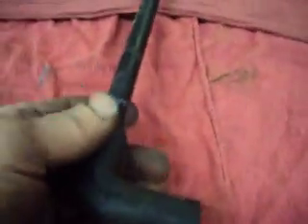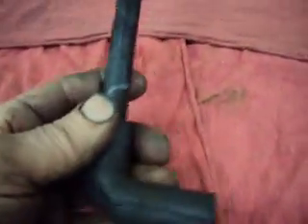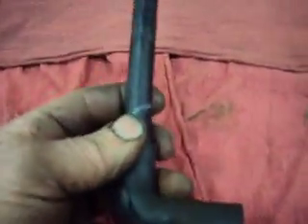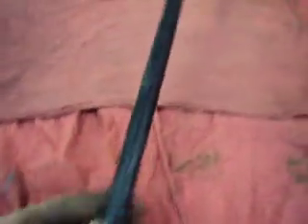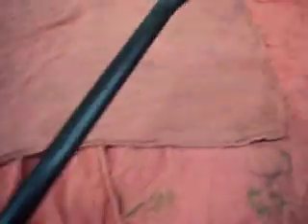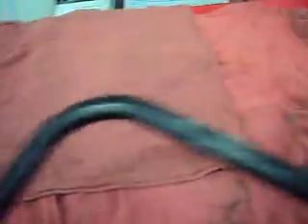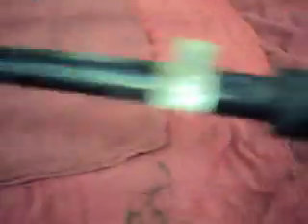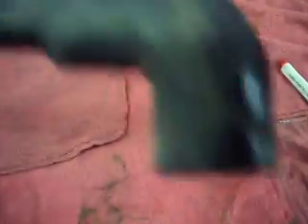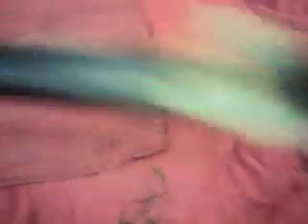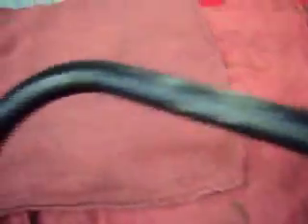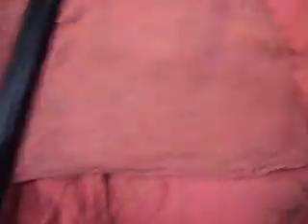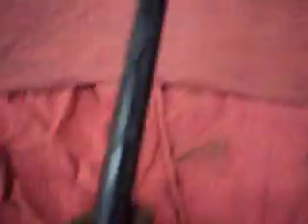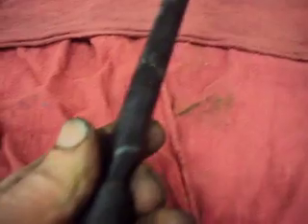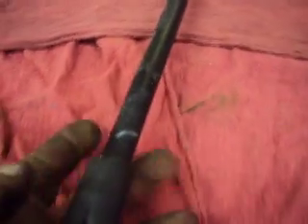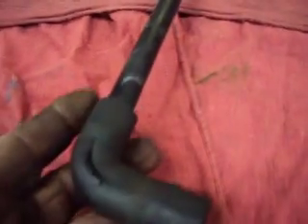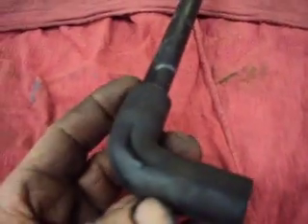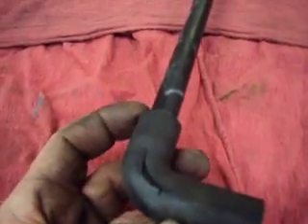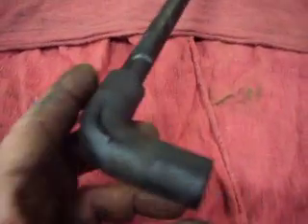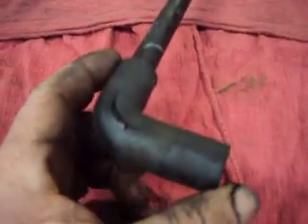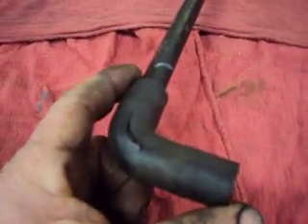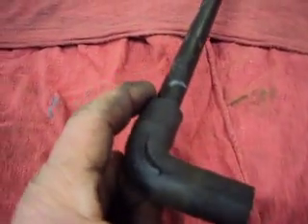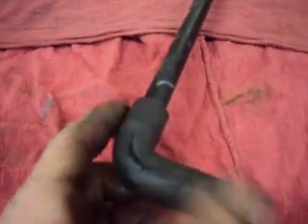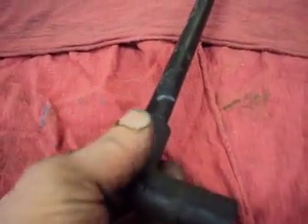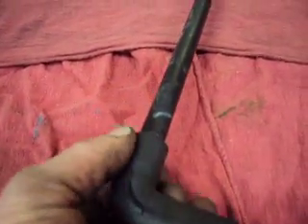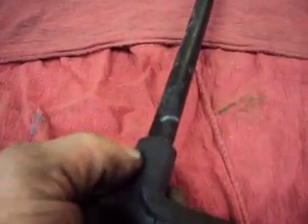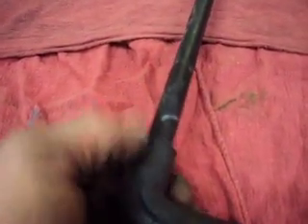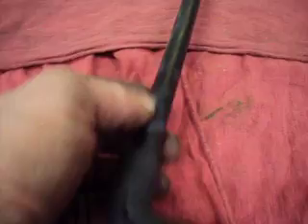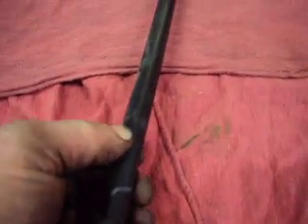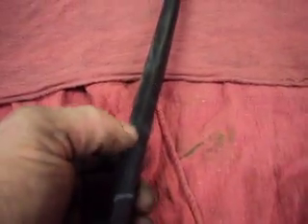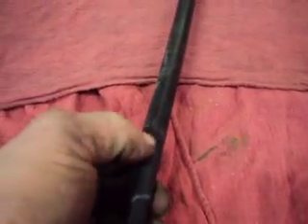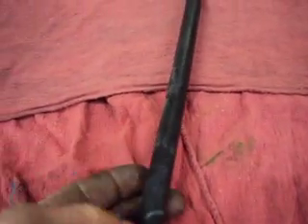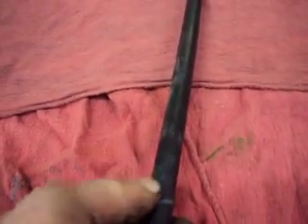You can either replace this whole line, which you can get from Ford for about 30 or 40 bucks, or your parts store may have just the elbow. The elbow here is rubber and the line itself is actually plastic.